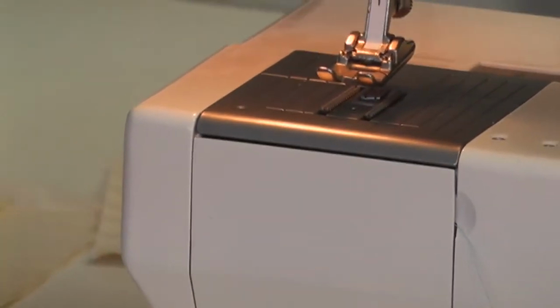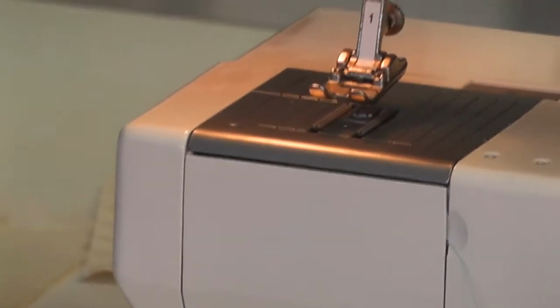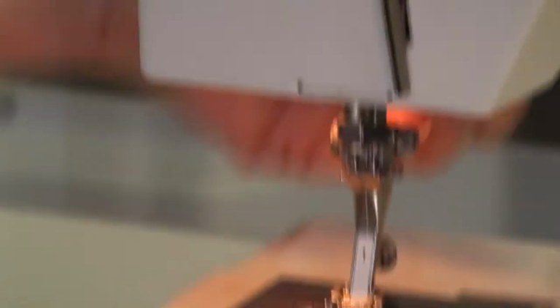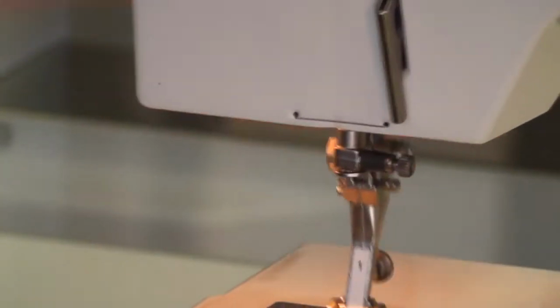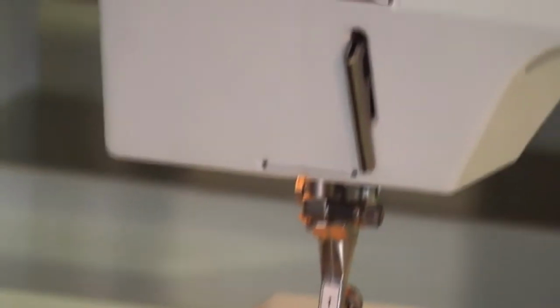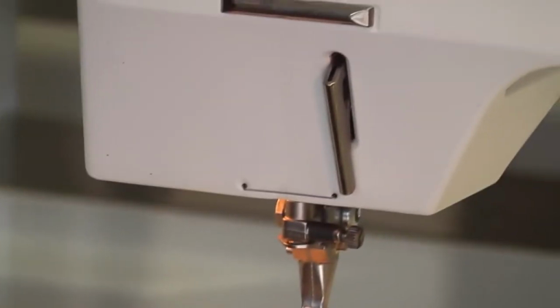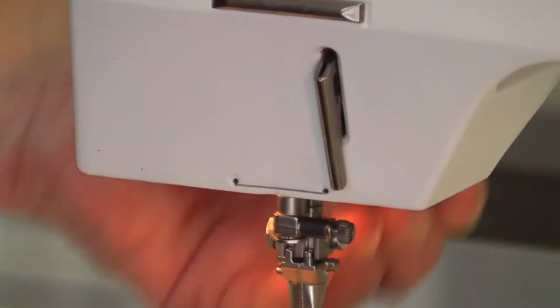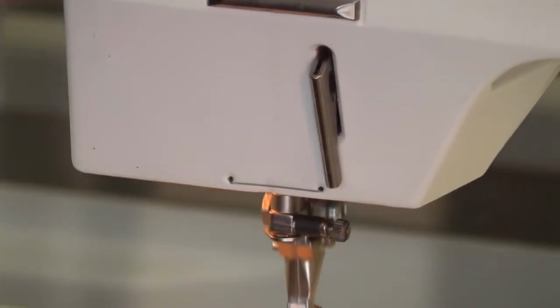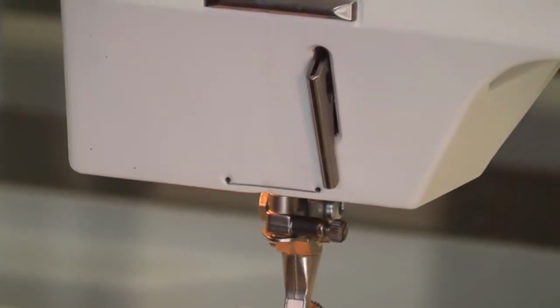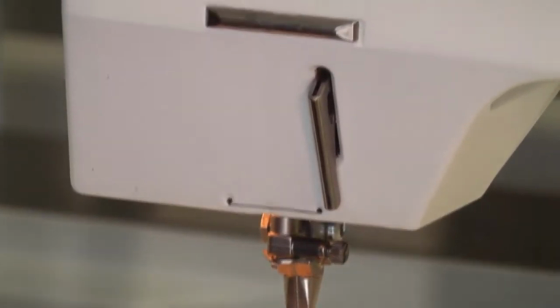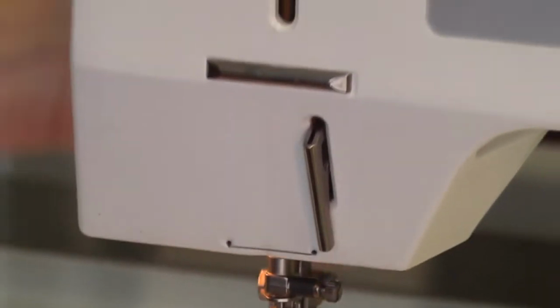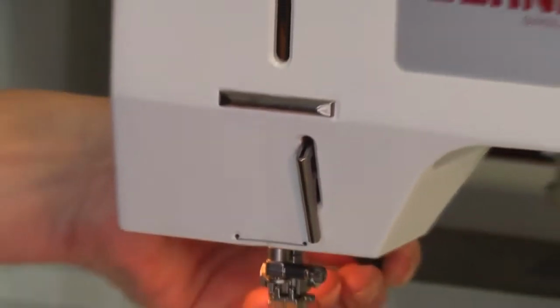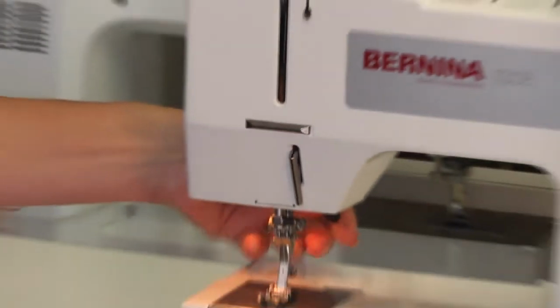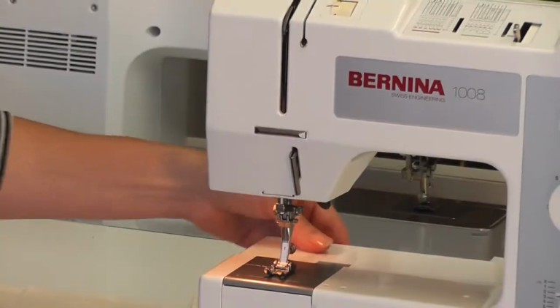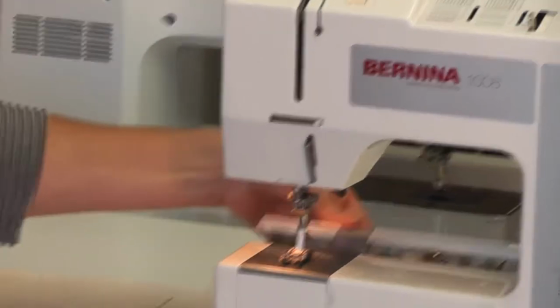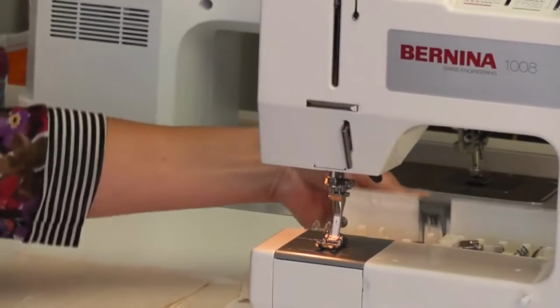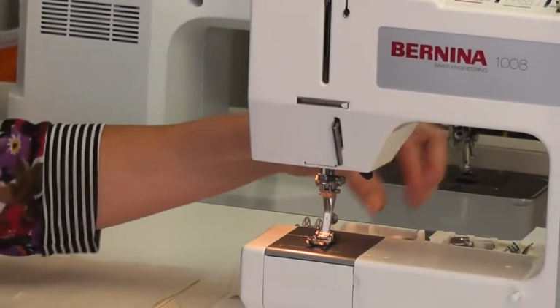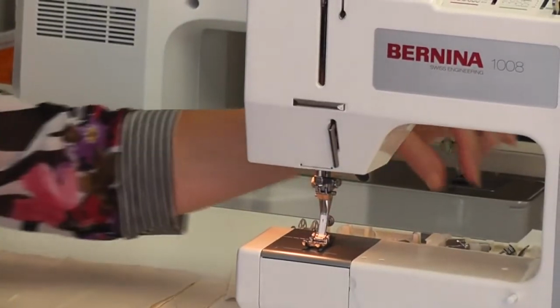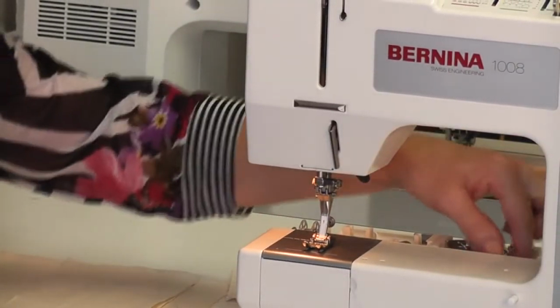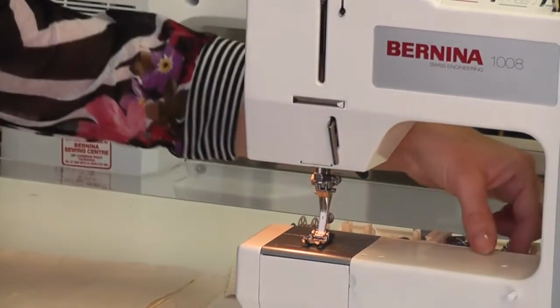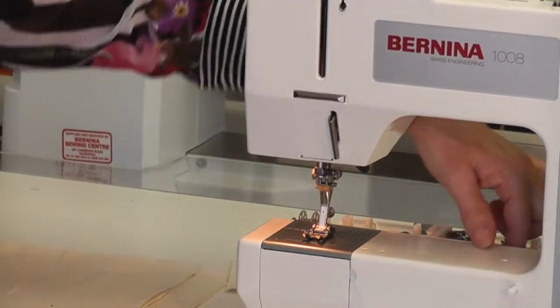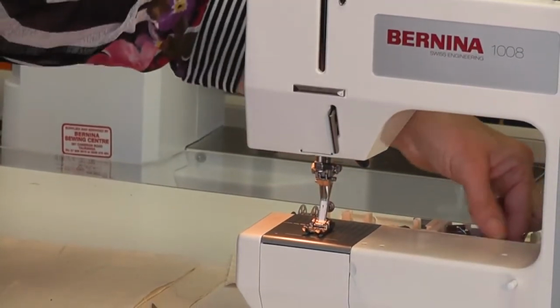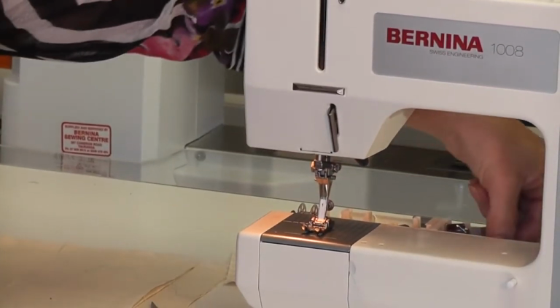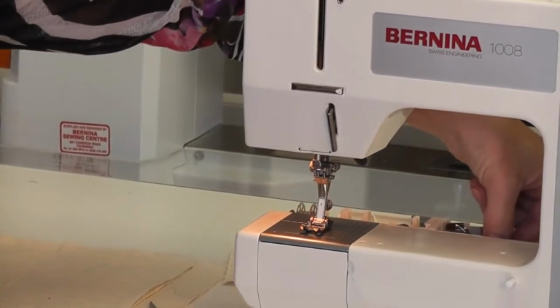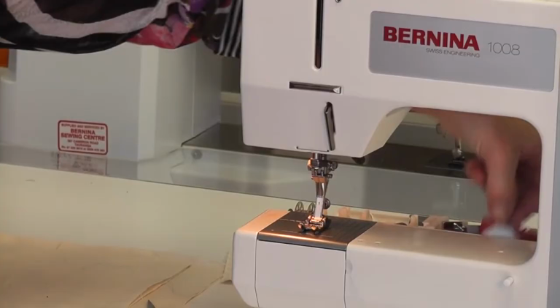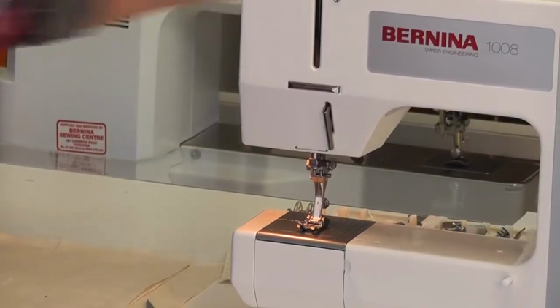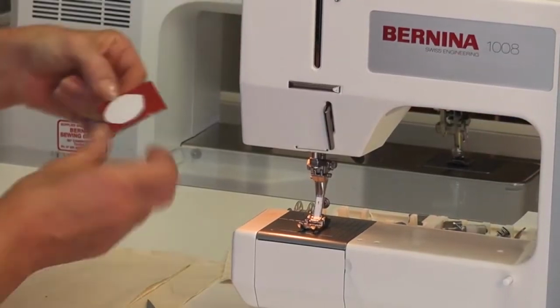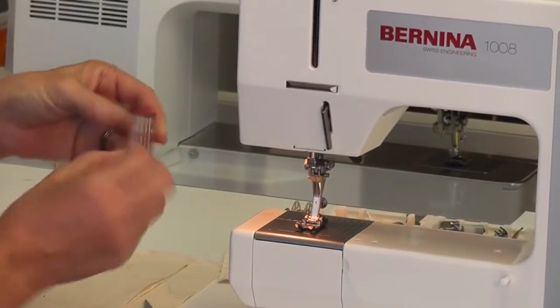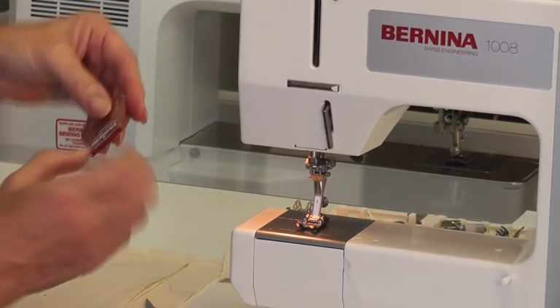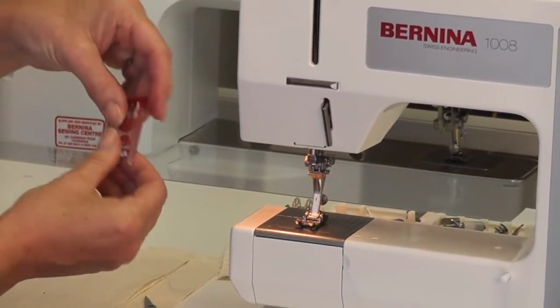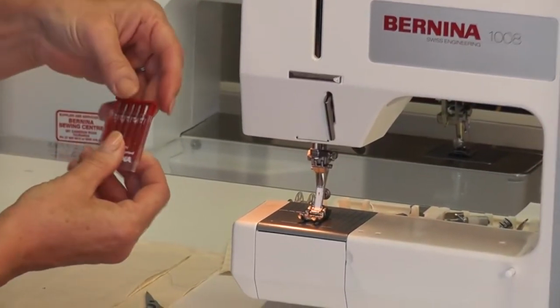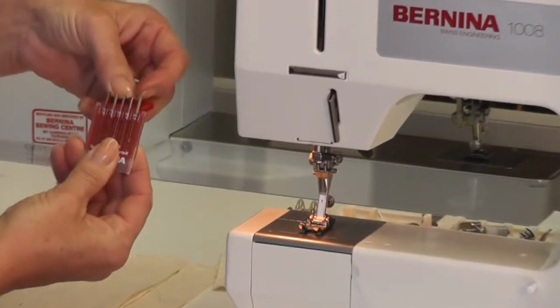Your foot lifter is at the back of your machine to lift your foot up and down. I'm going to put it down and put a new needle in — just to show you, you'll always have a new needle in there, but you get a pack of needles.